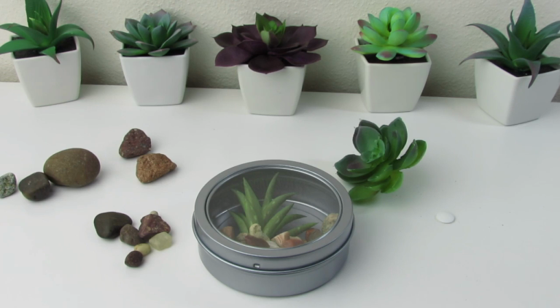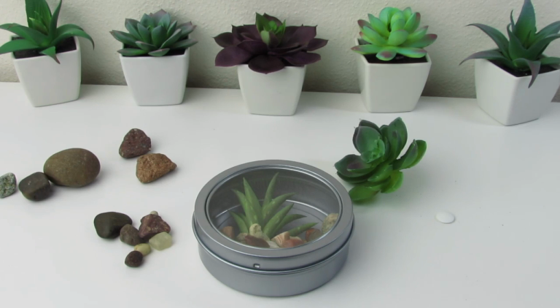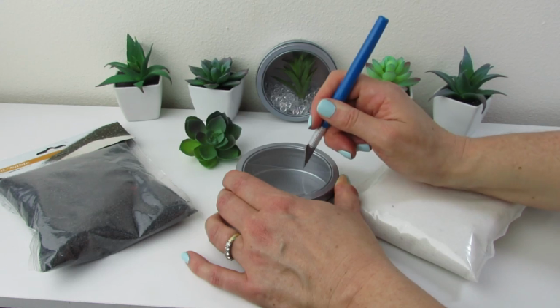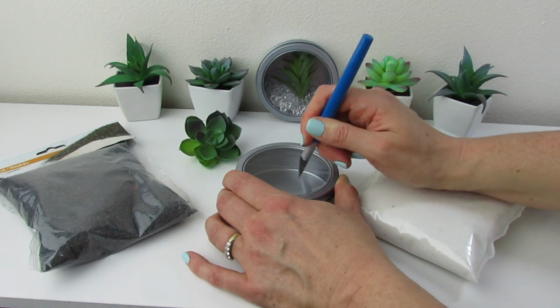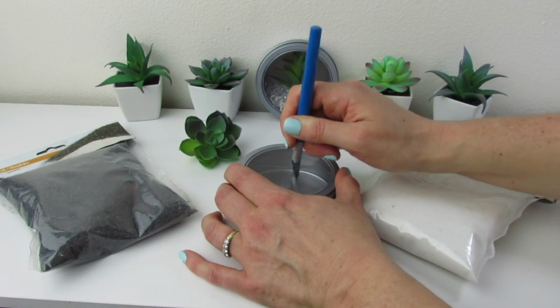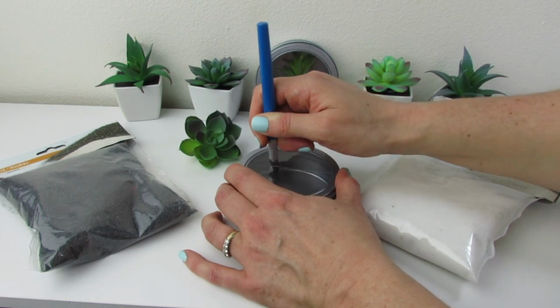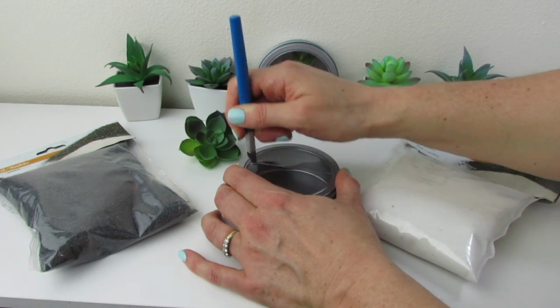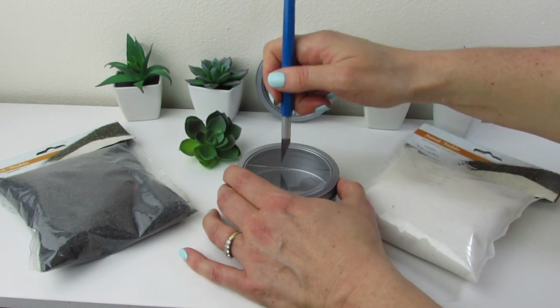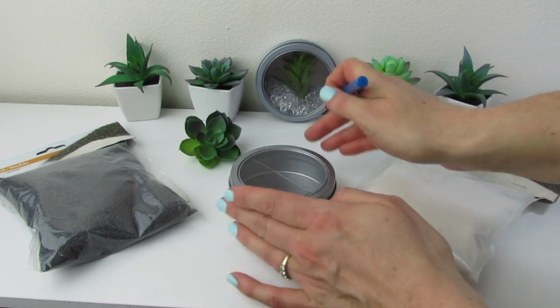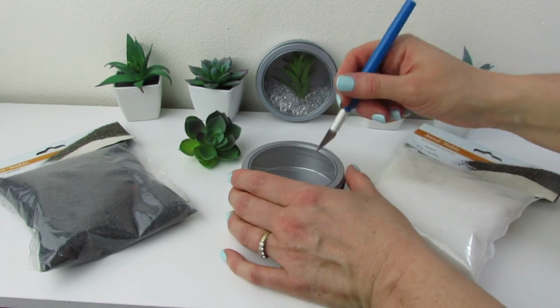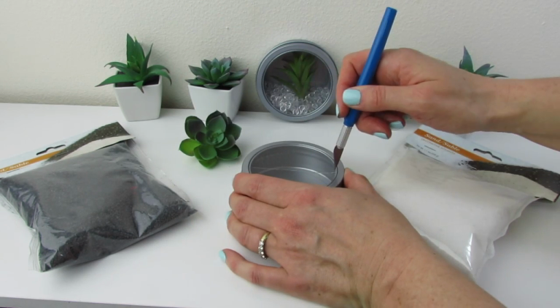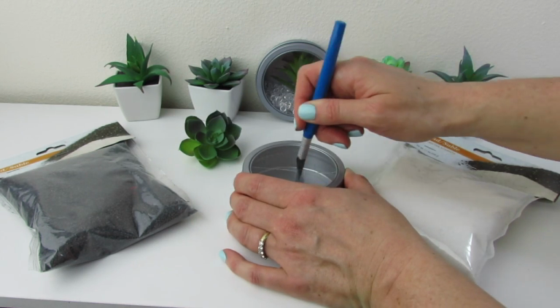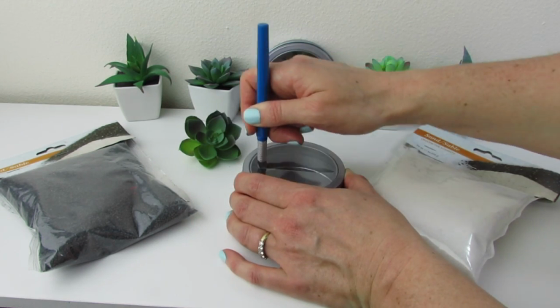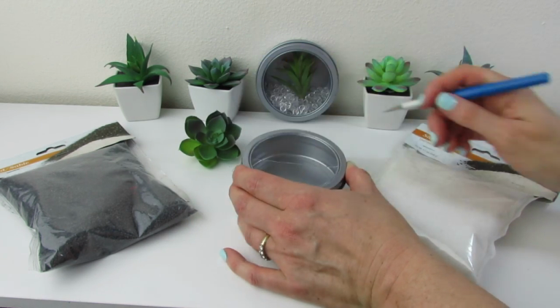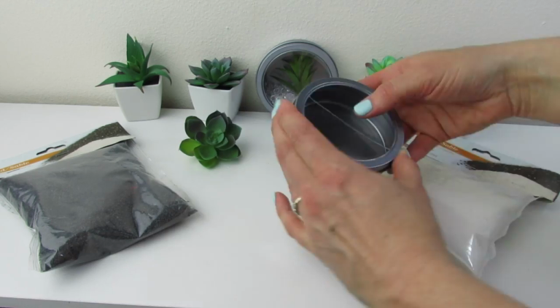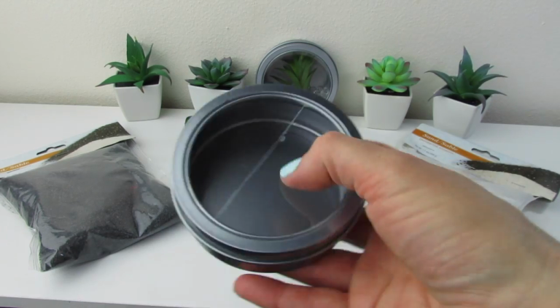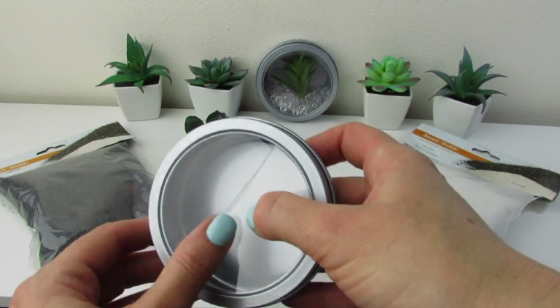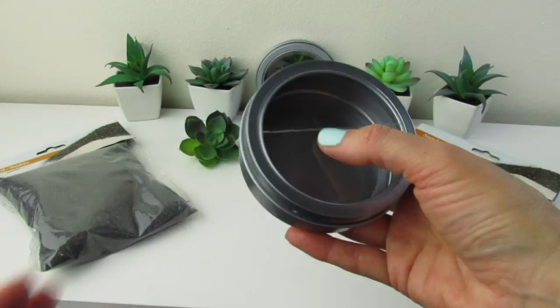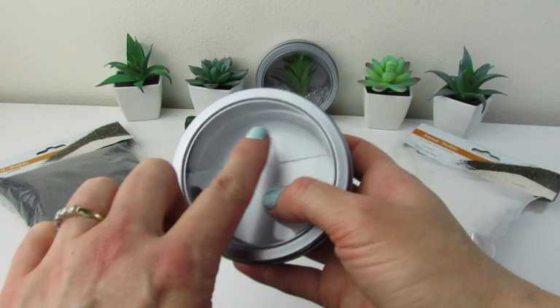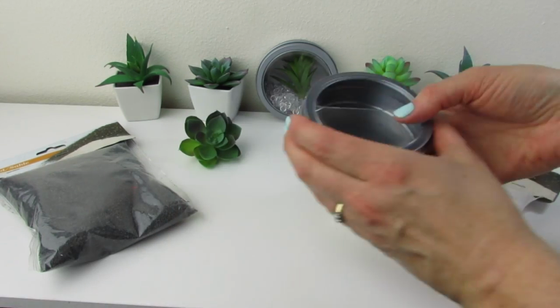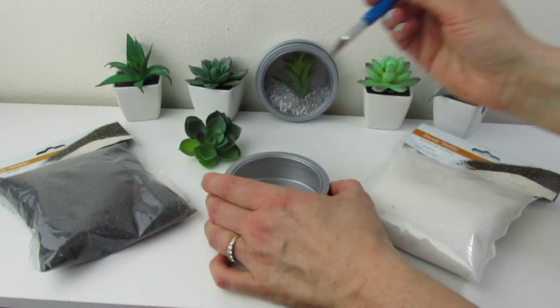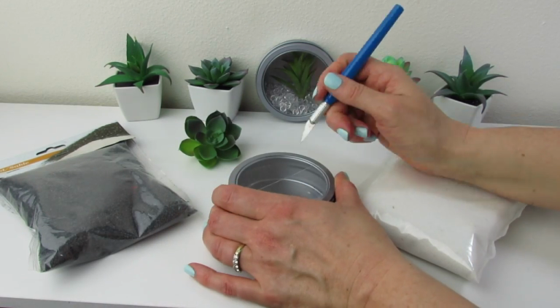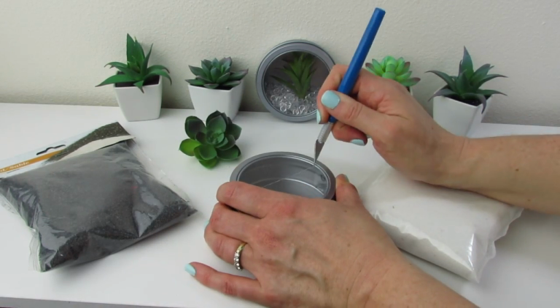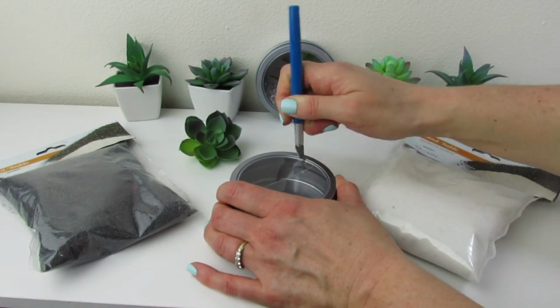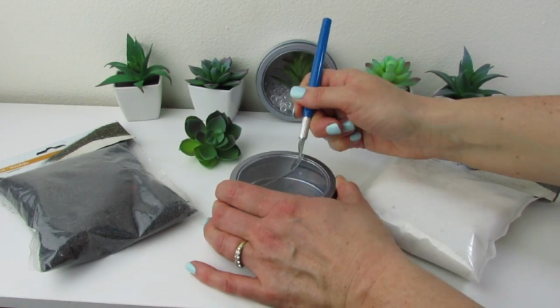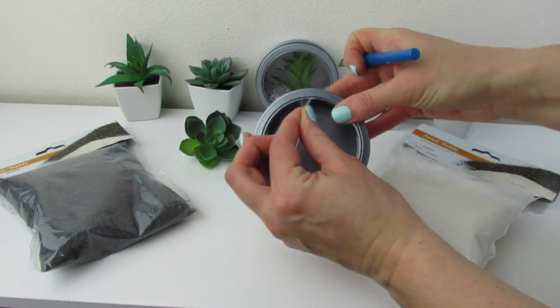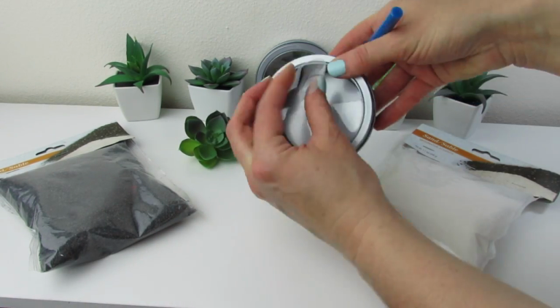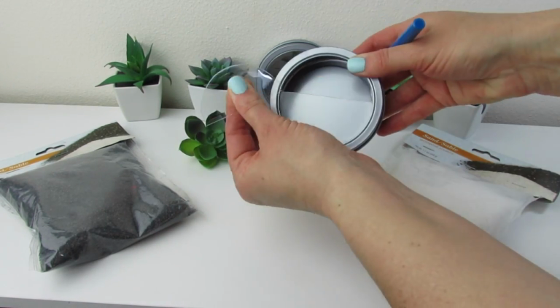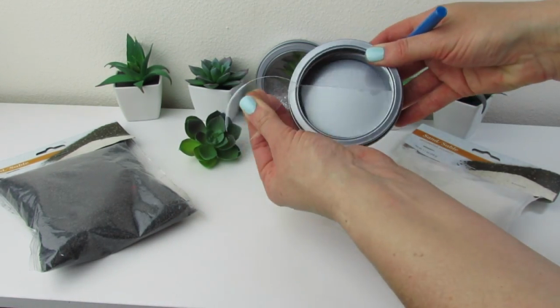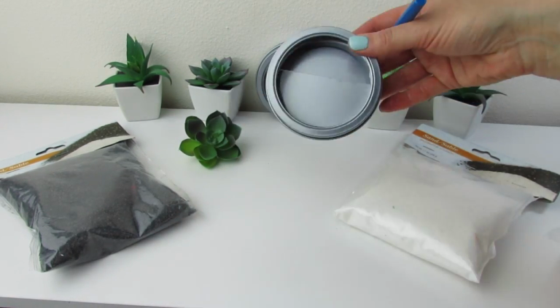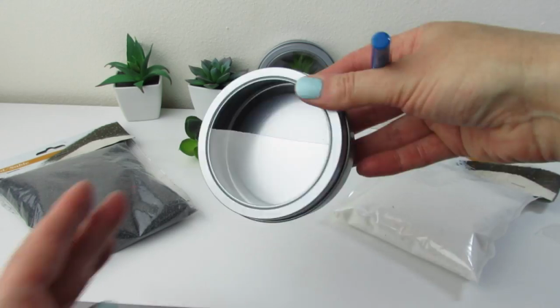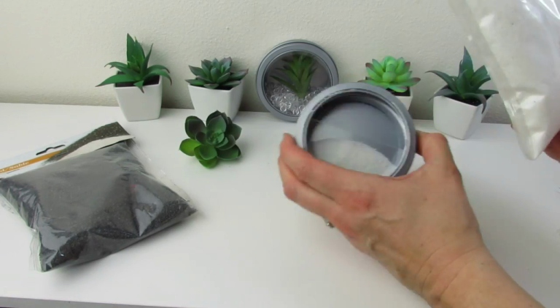Just know, these tins do have a little bit of static inside, so if you're trying to layer and you shake it, you're going to get the mixing of the materials and a little static cling onto the plastic frame.